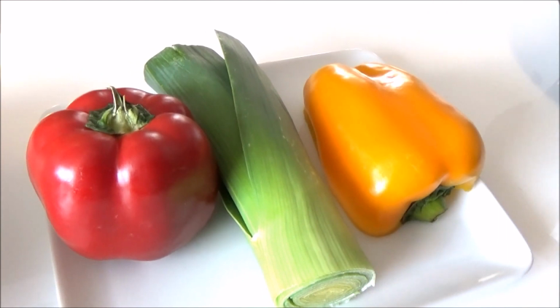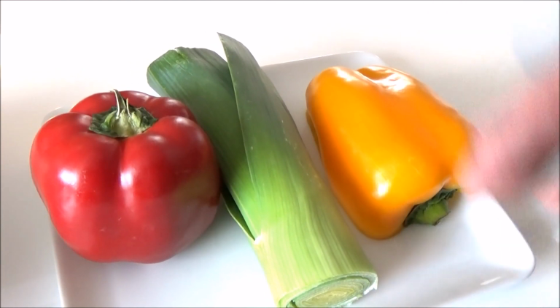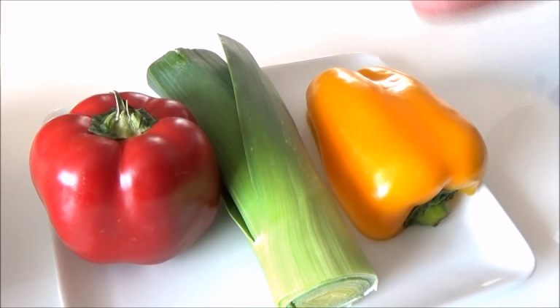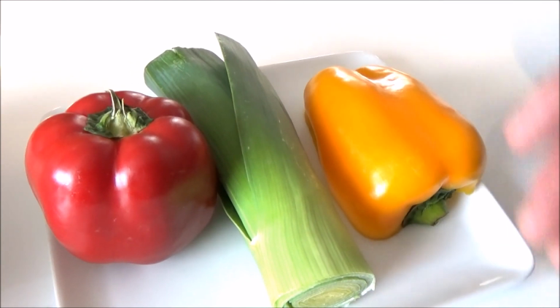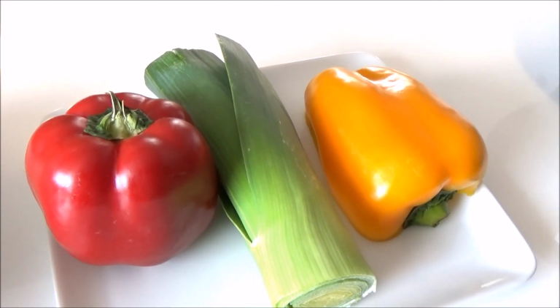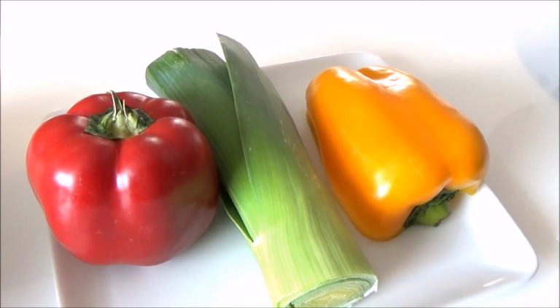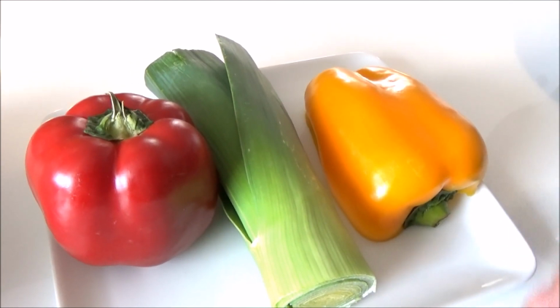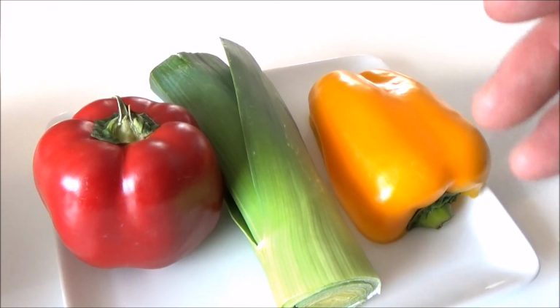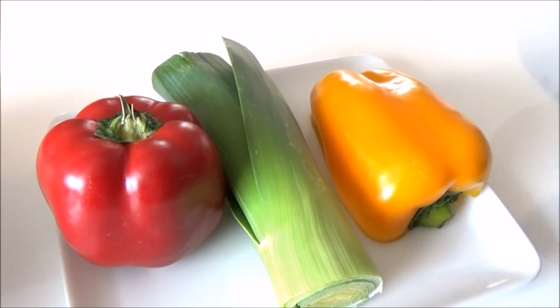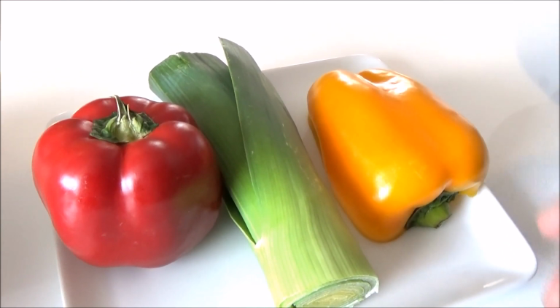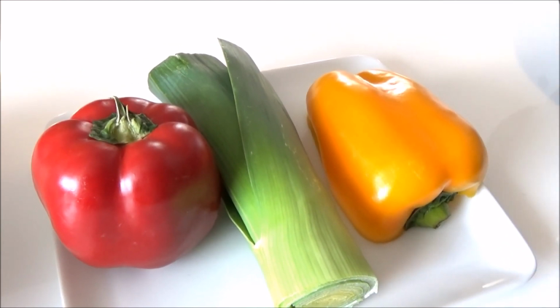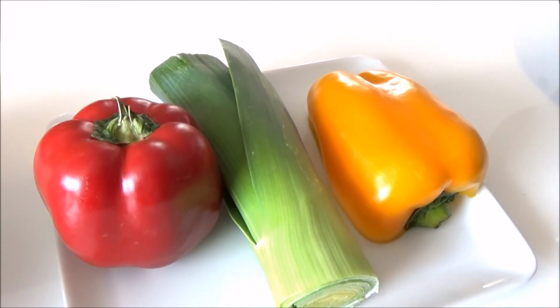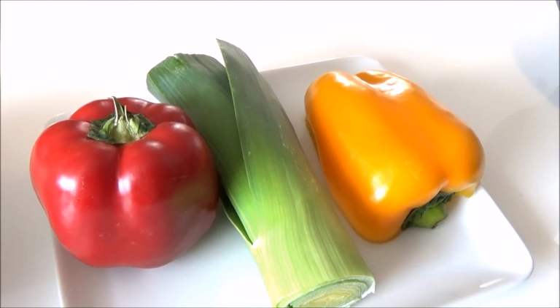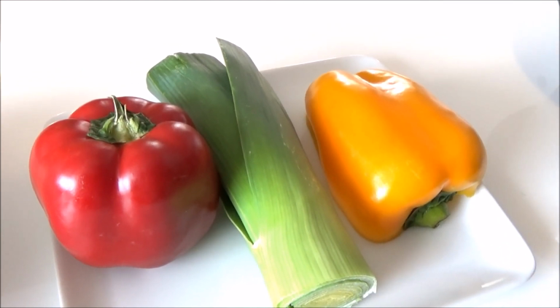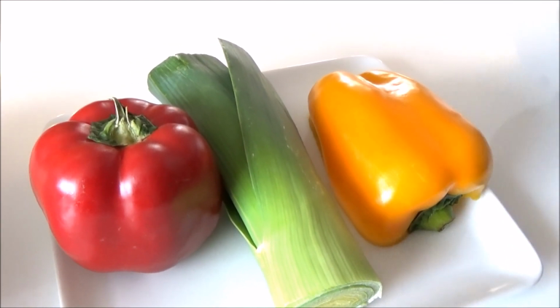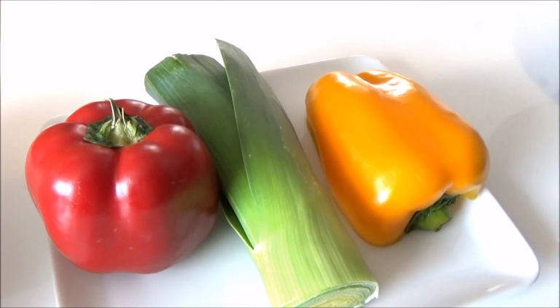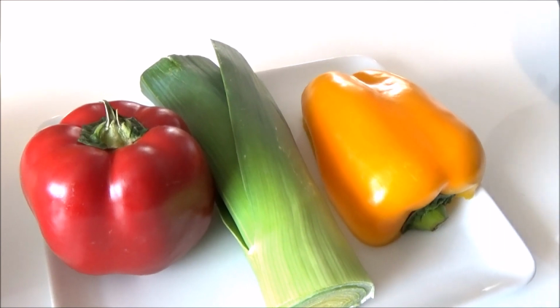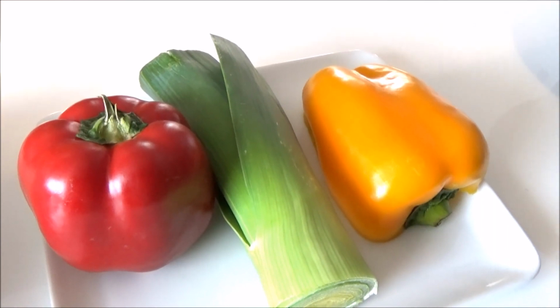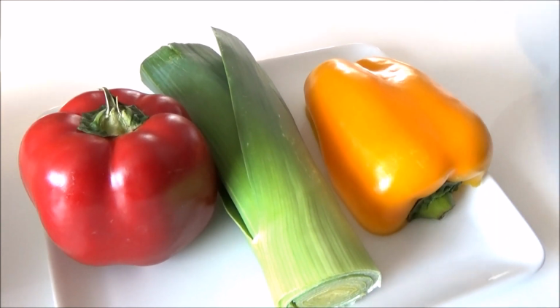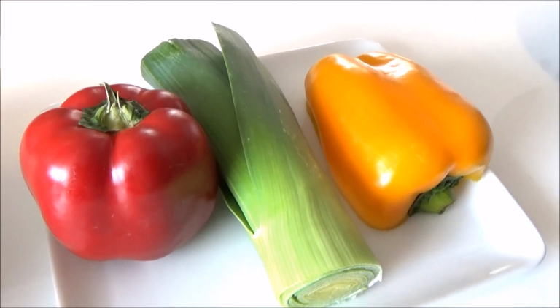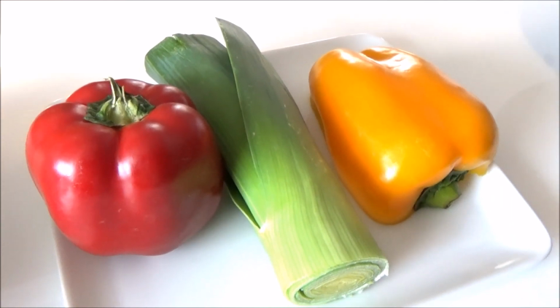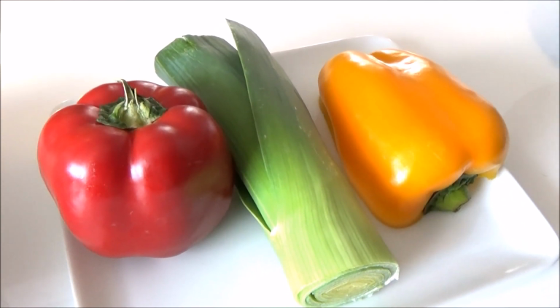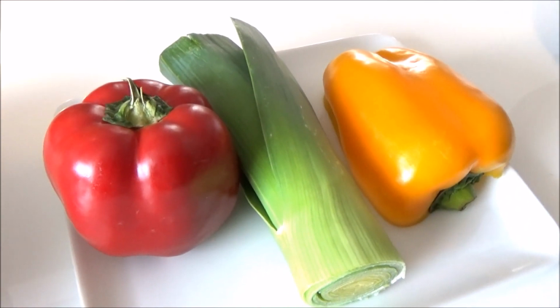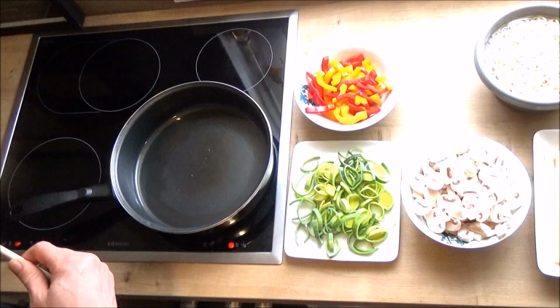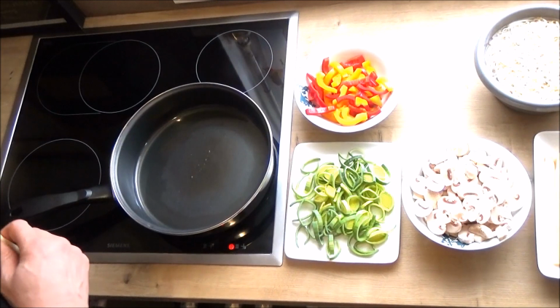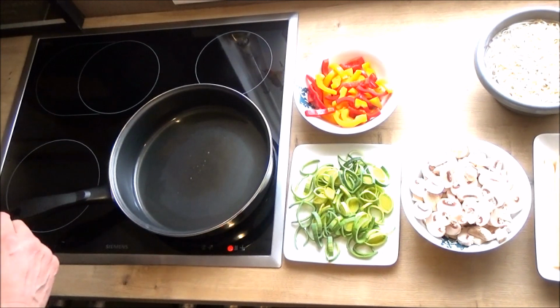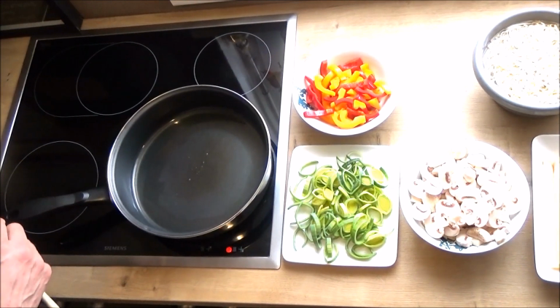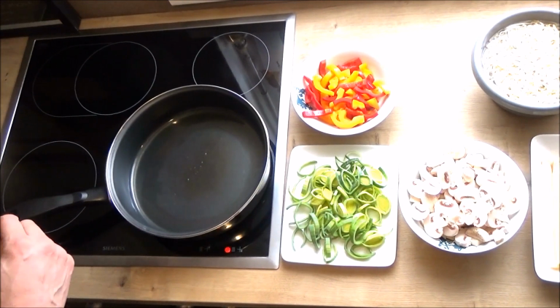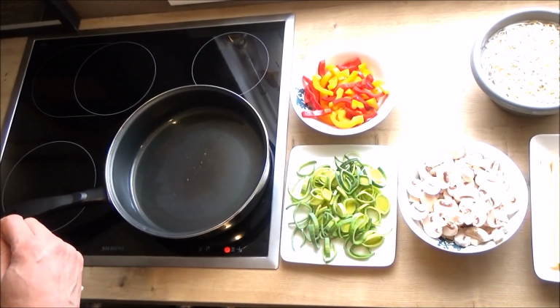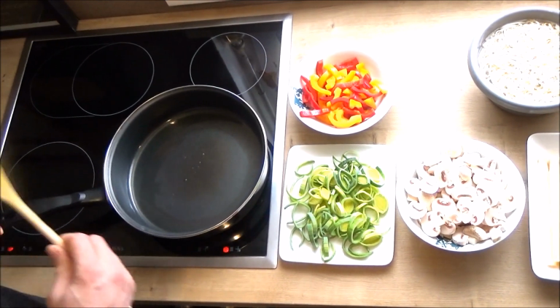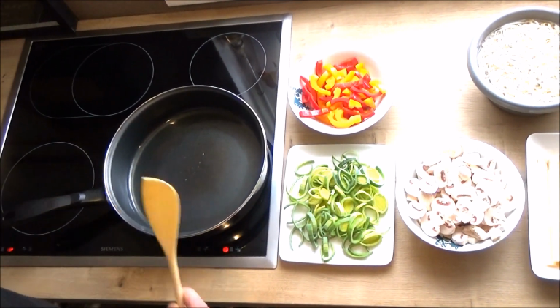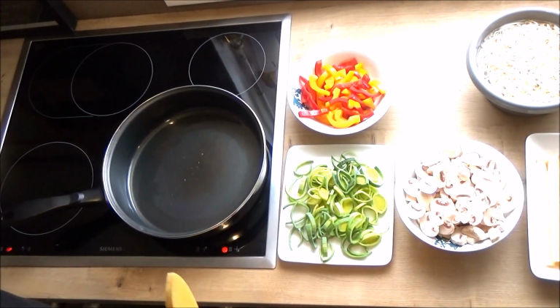I will write the recipe in the description of the video. The meal is ready — we will start with the bread.